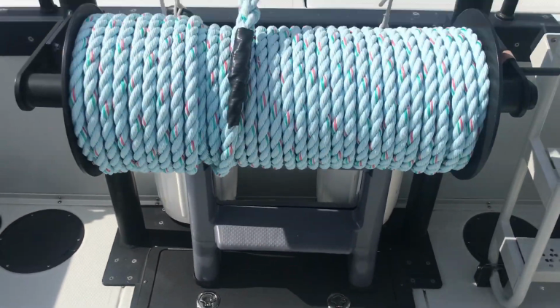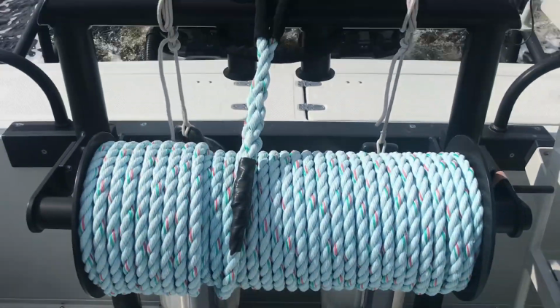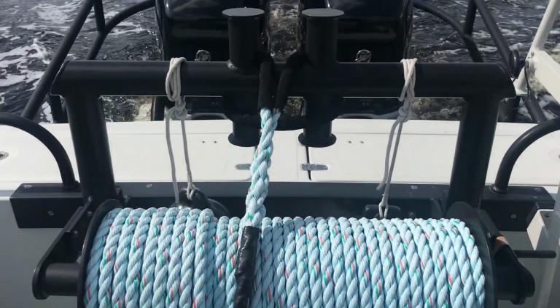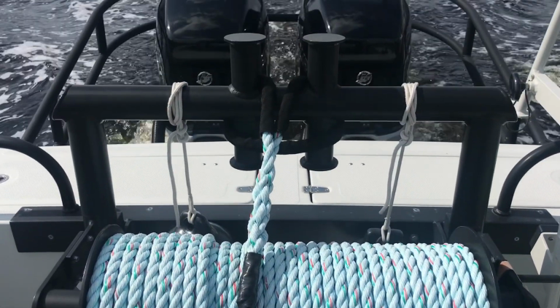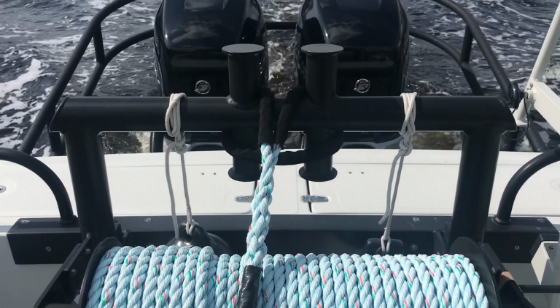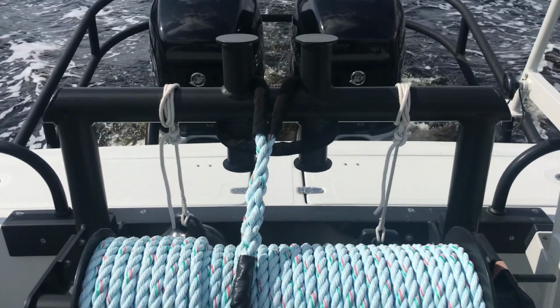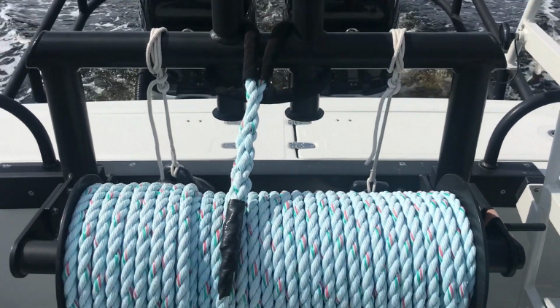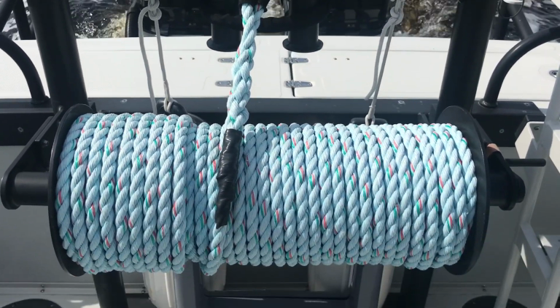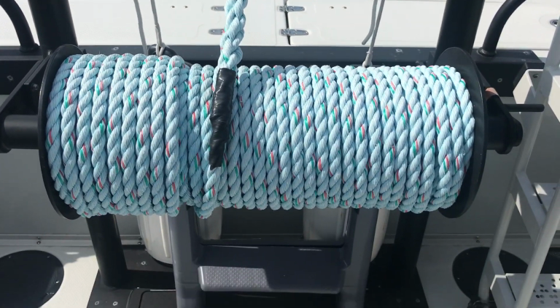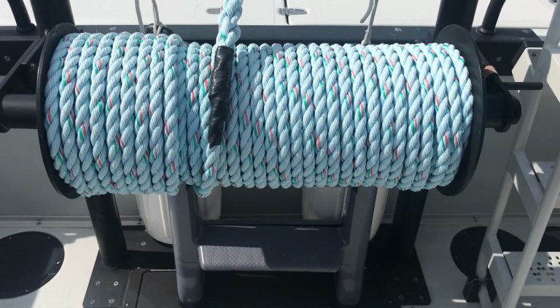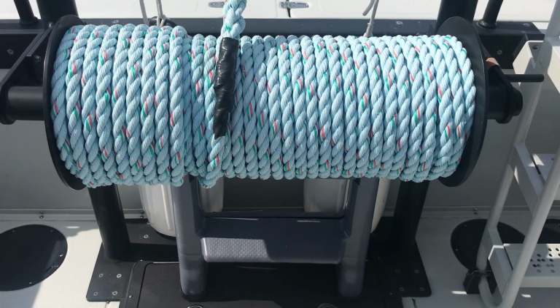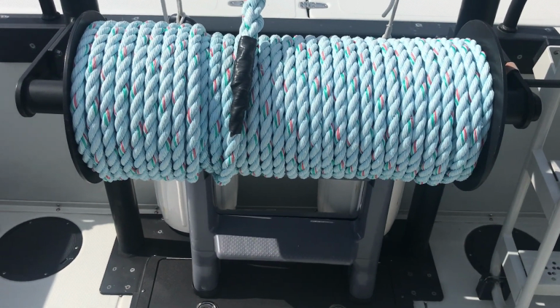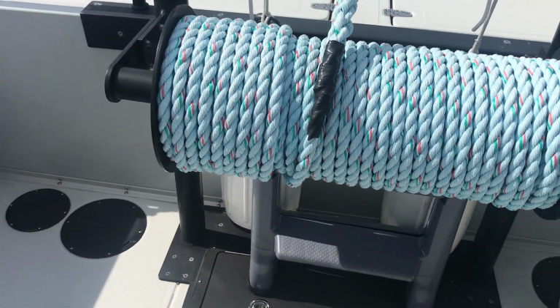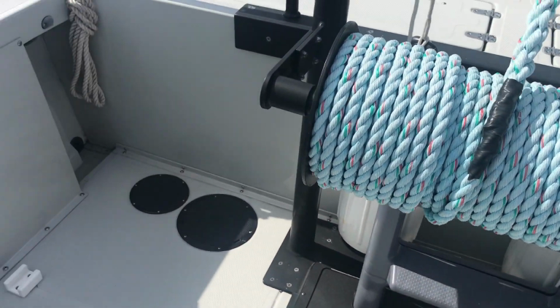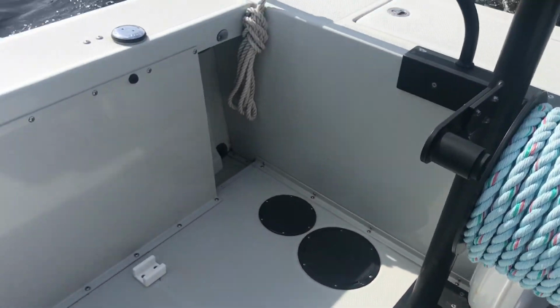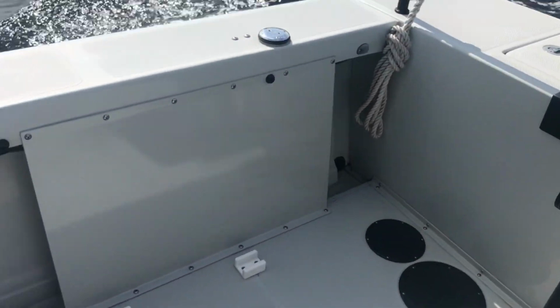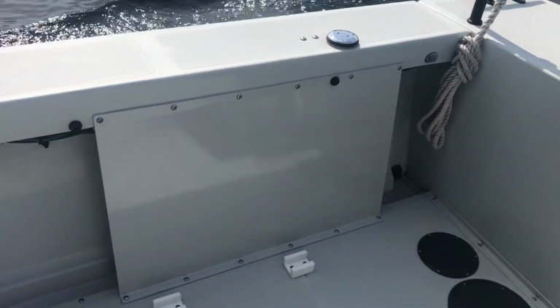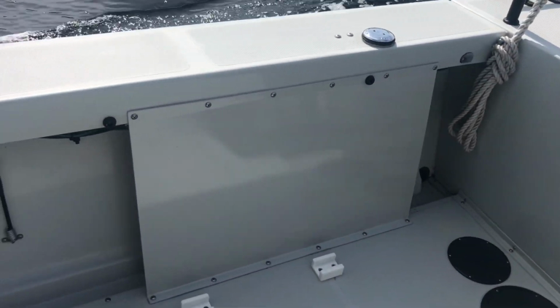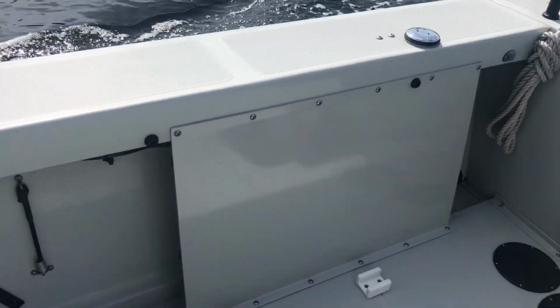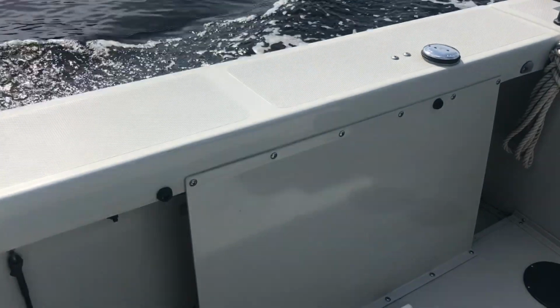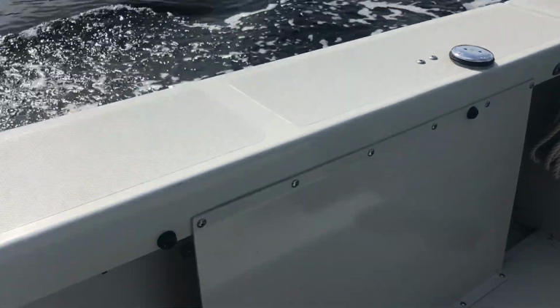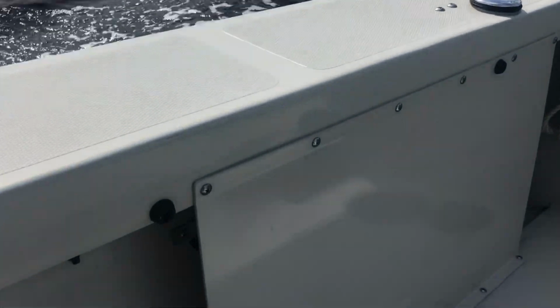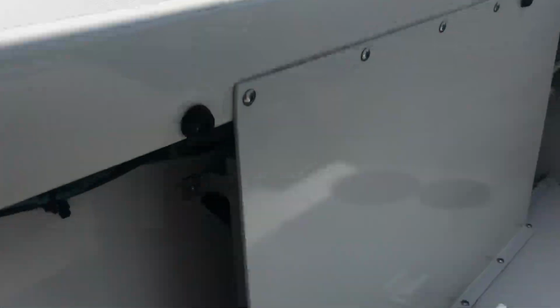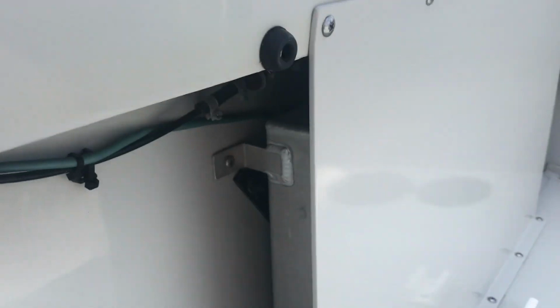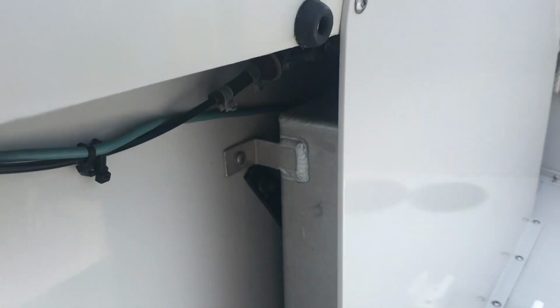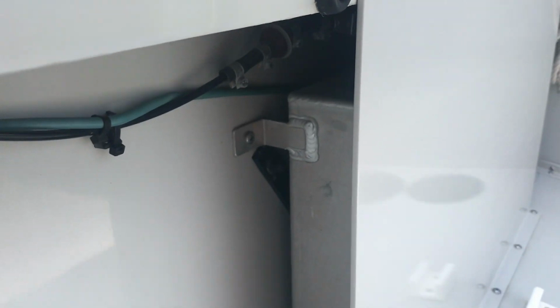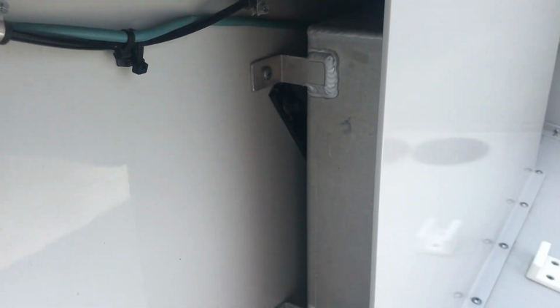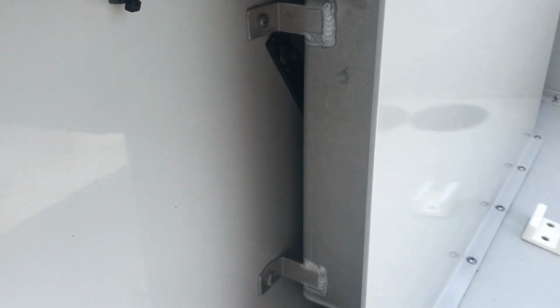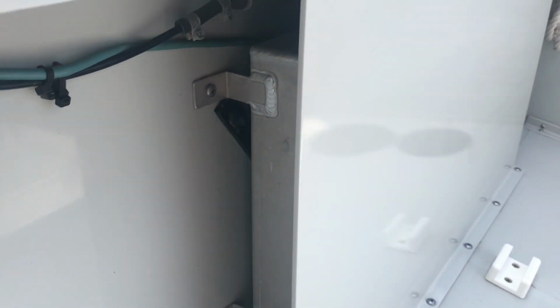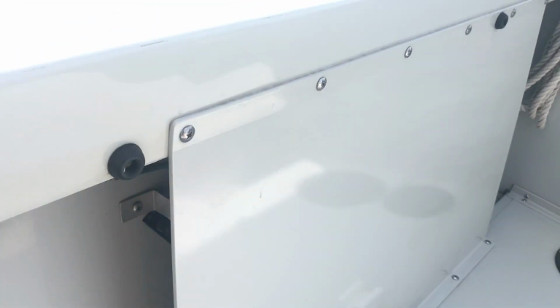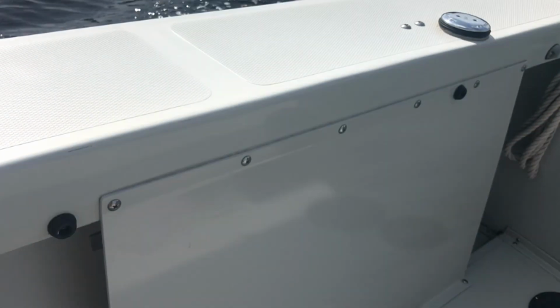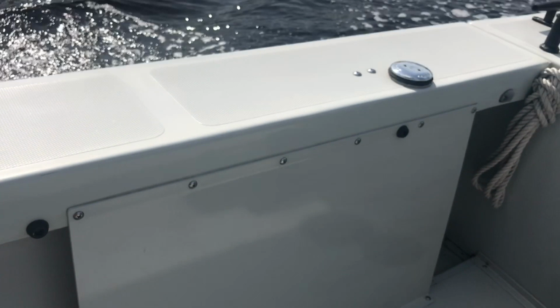We've got a tow post and 300 feet of line. Over here, behind here, is a diesel five-gallon diesel tank.